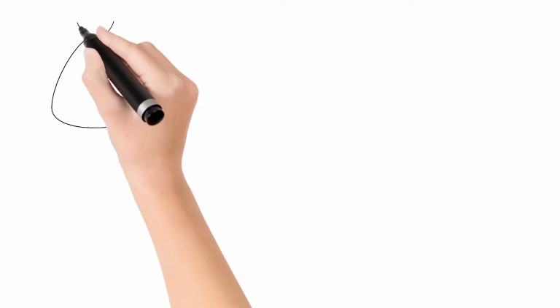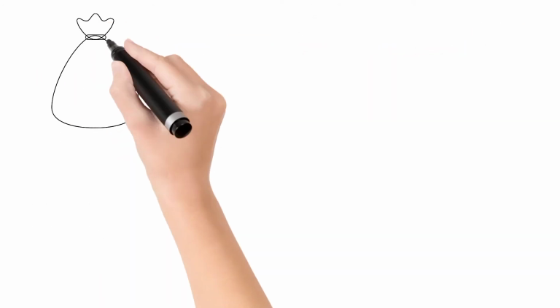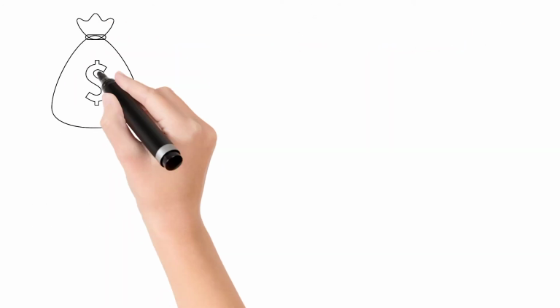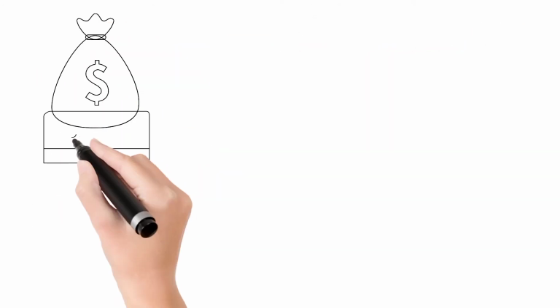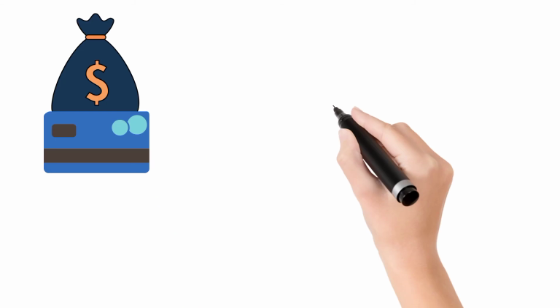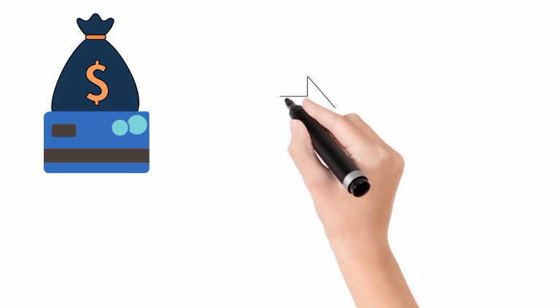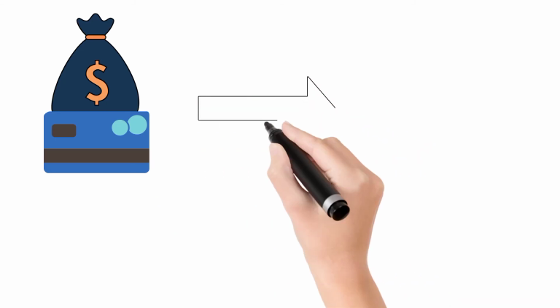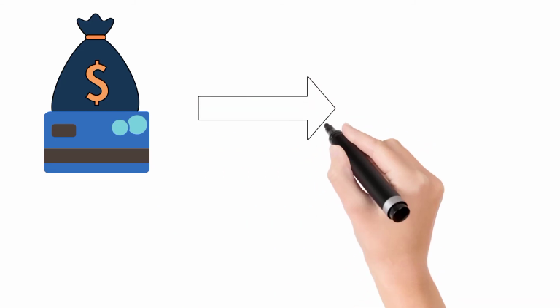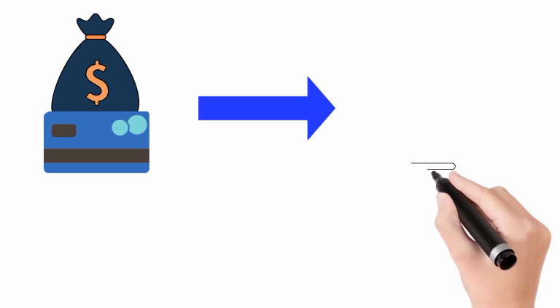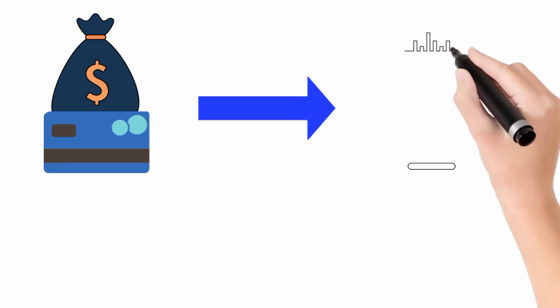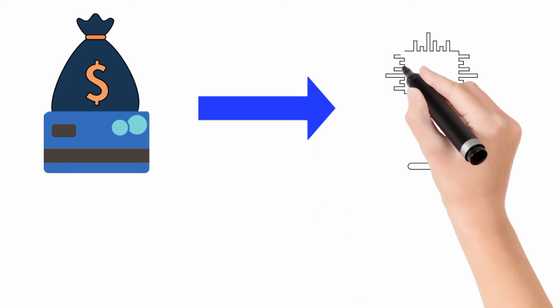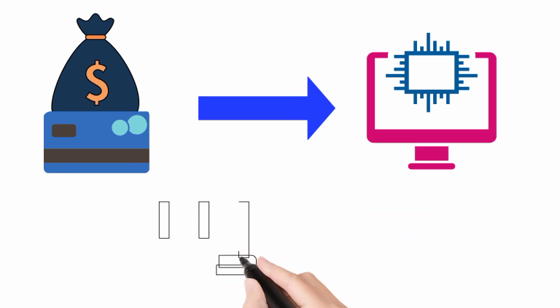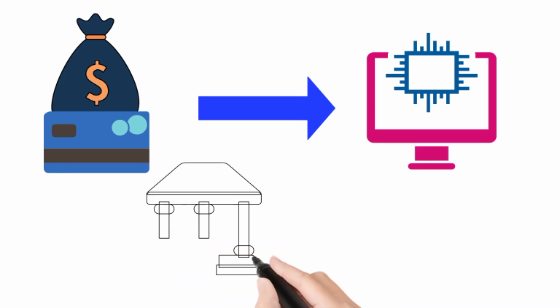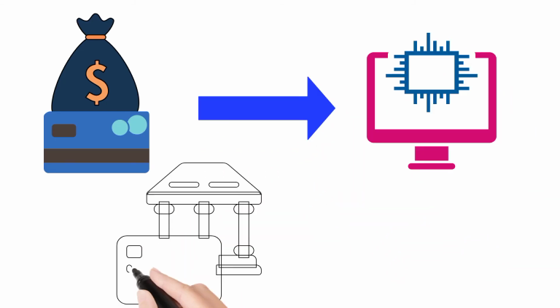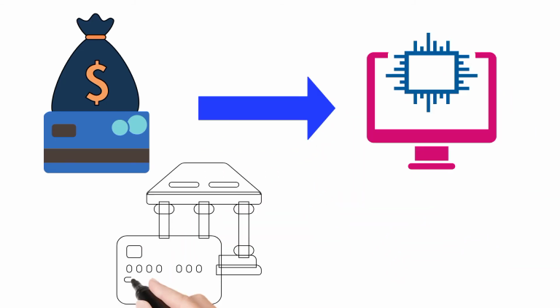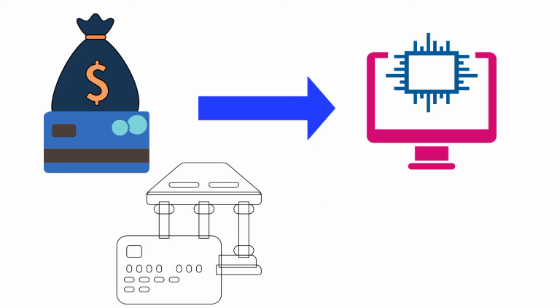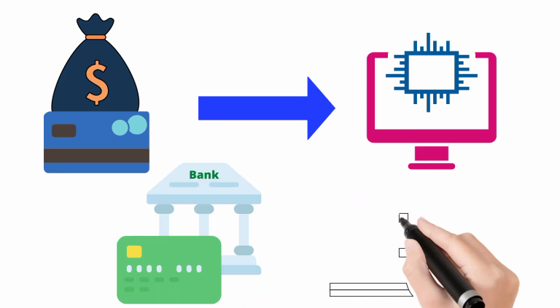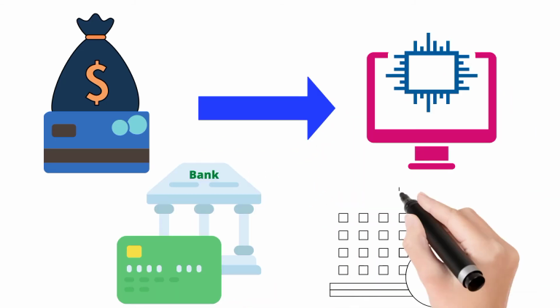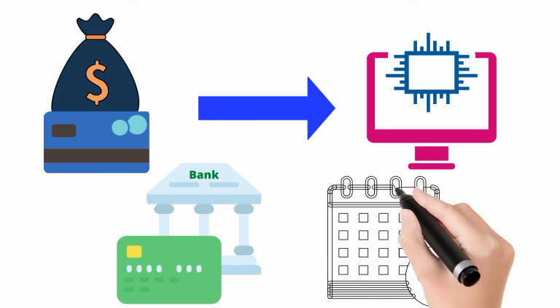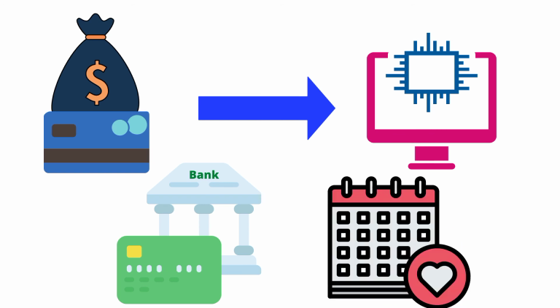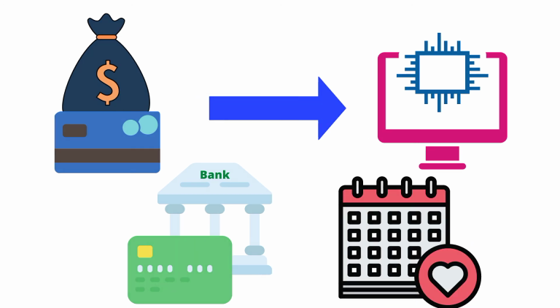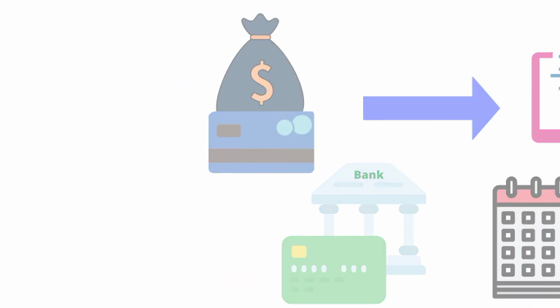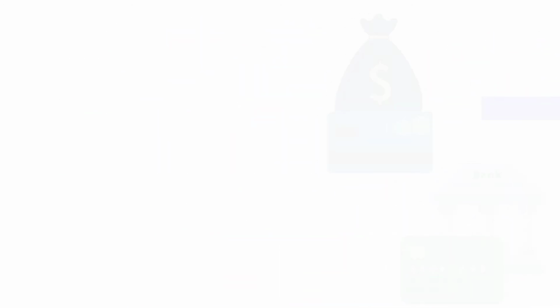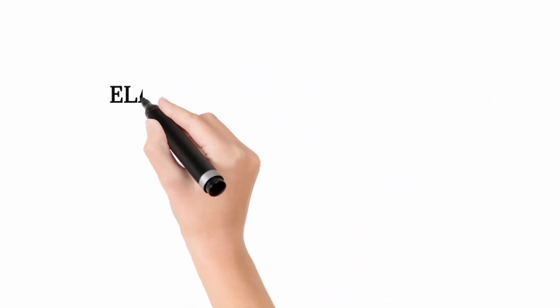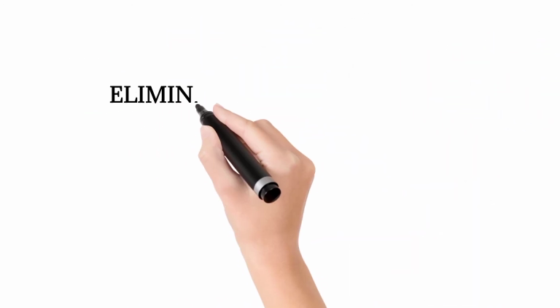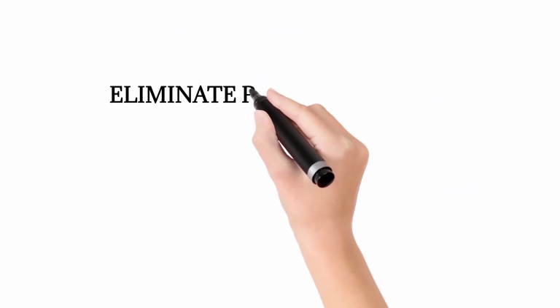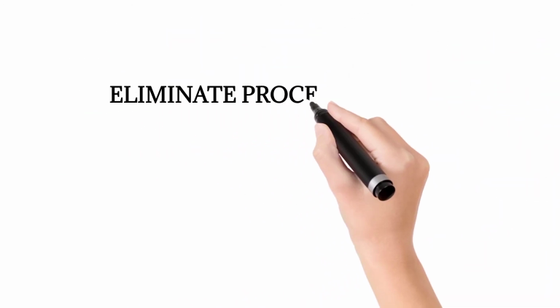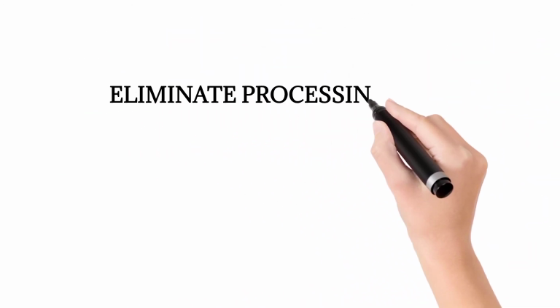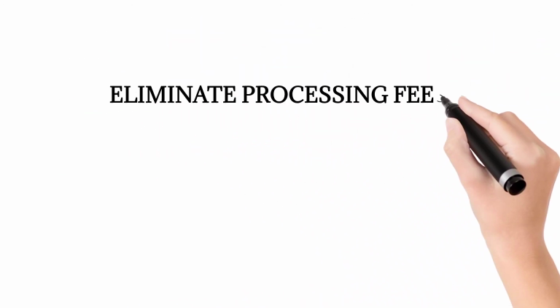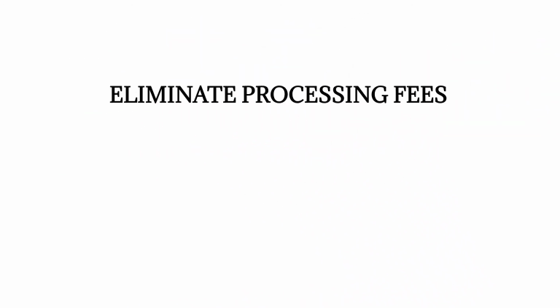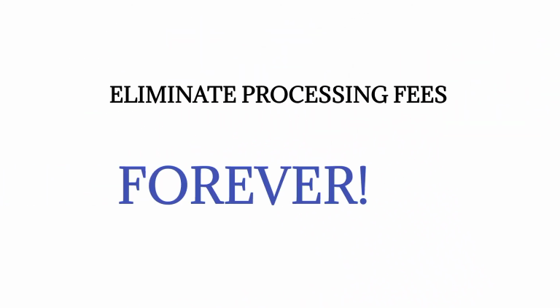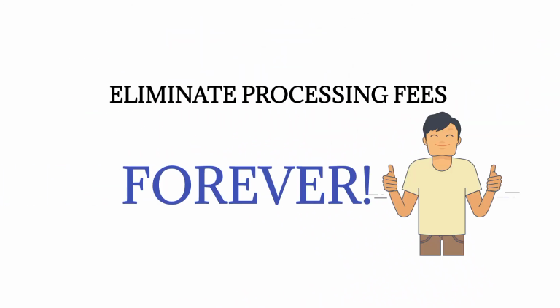The small non-cash adjustment fee goes directly to the processor, so the business is not hit with a large debit from their bank account each month. Eliminate credit card processing fees forever.